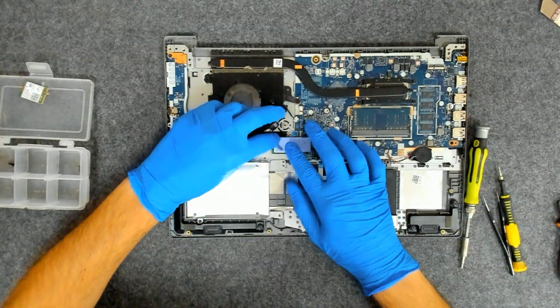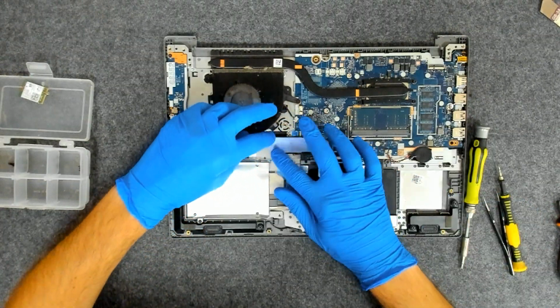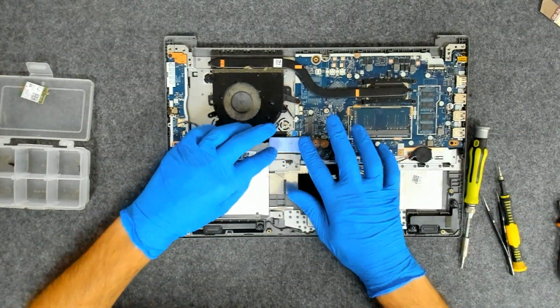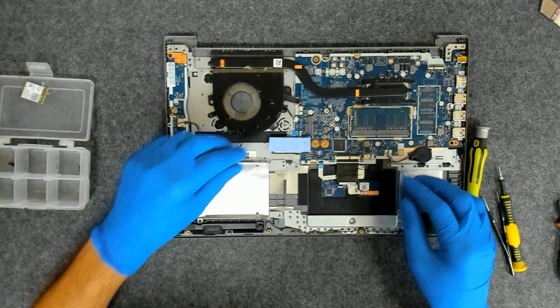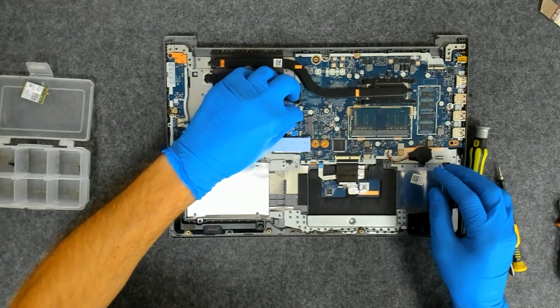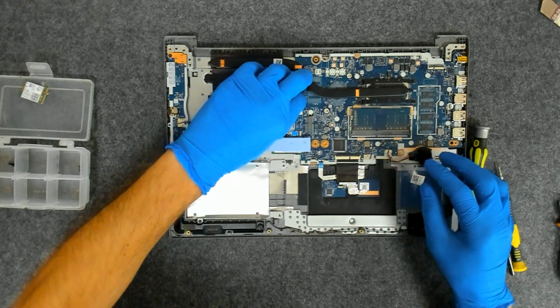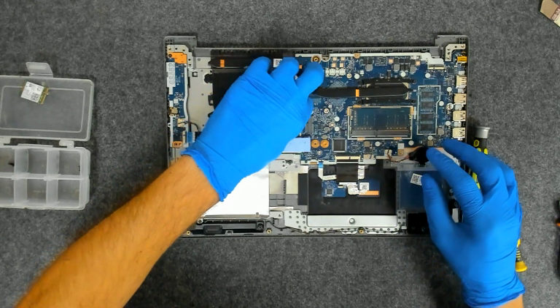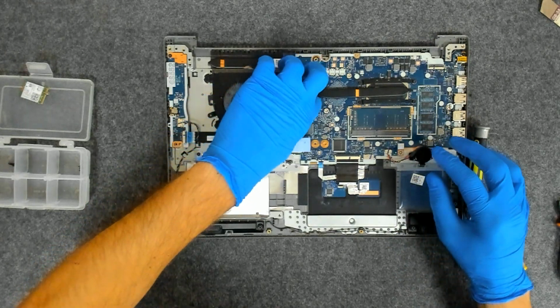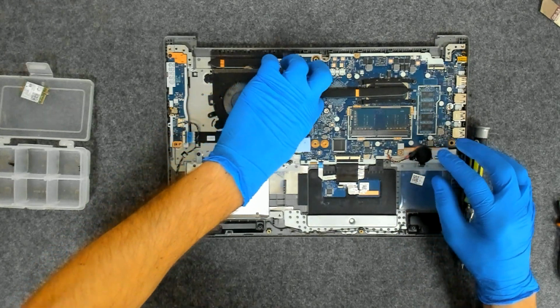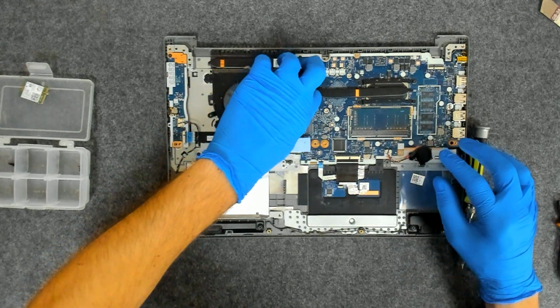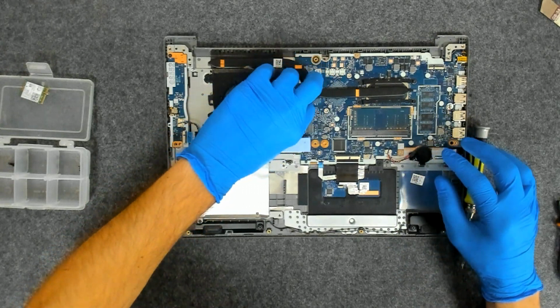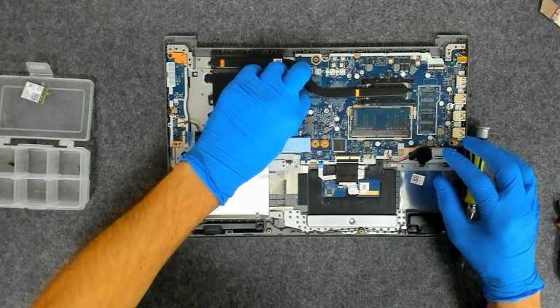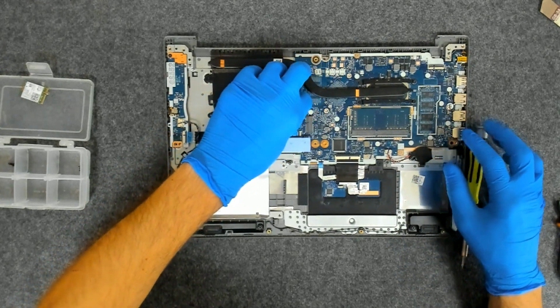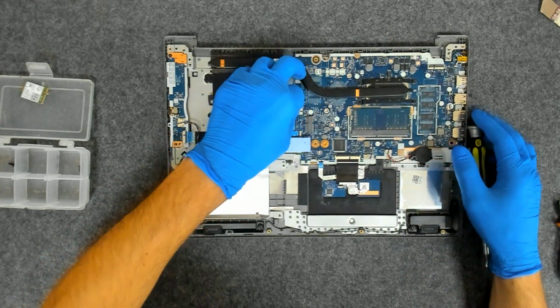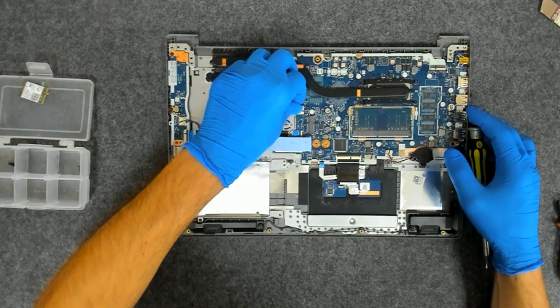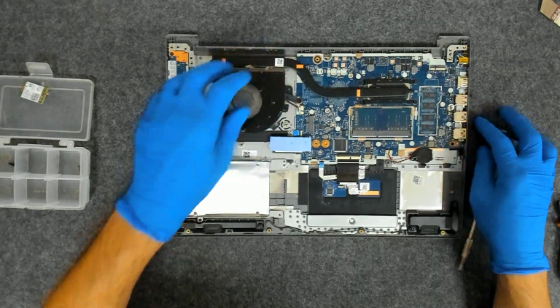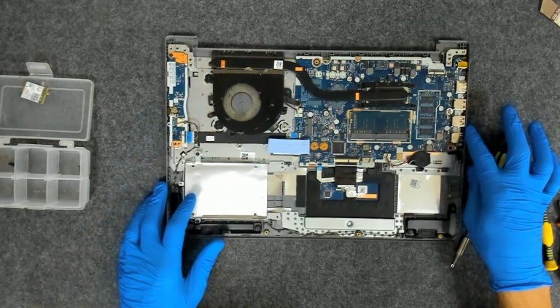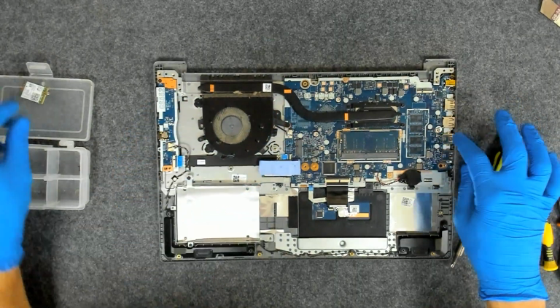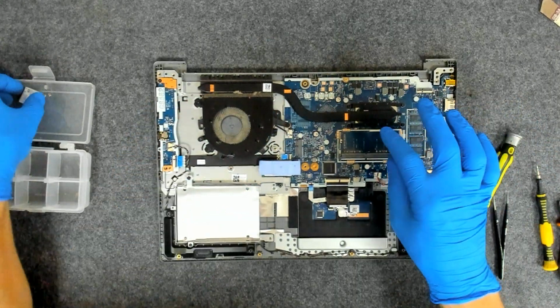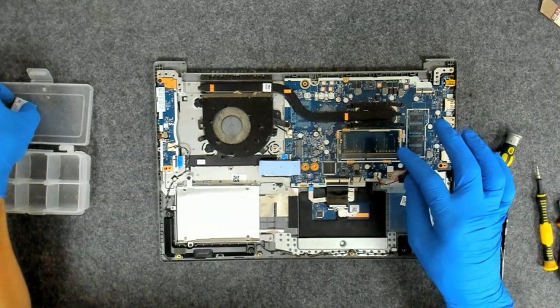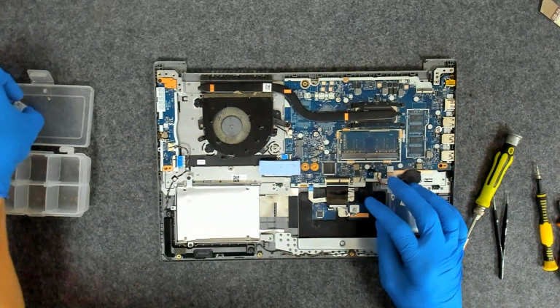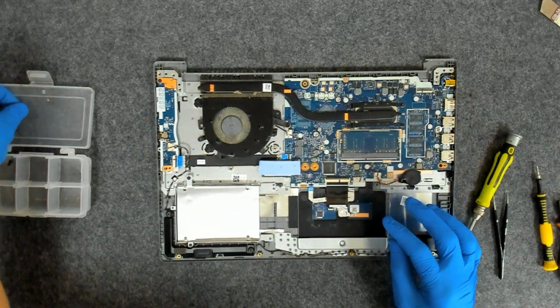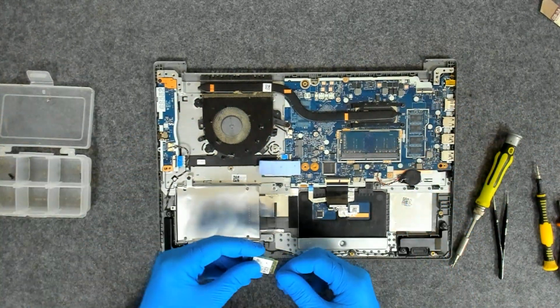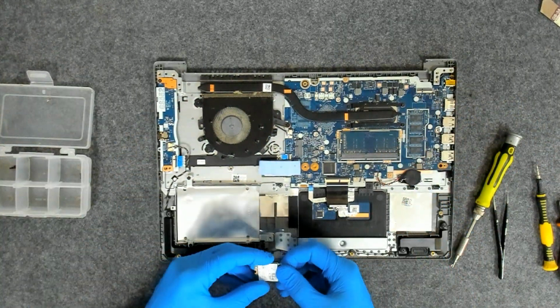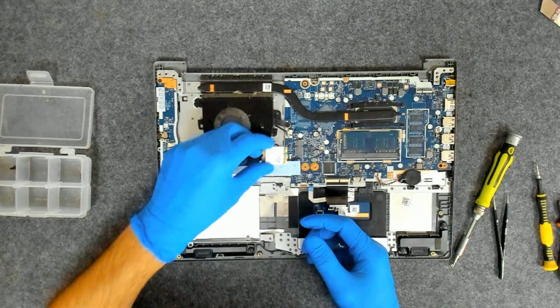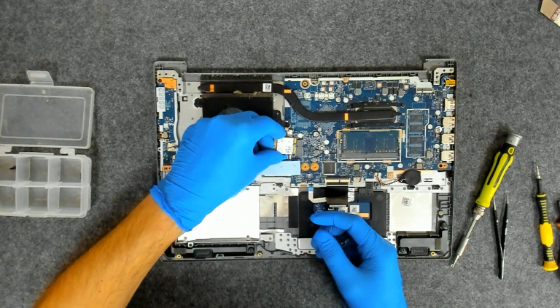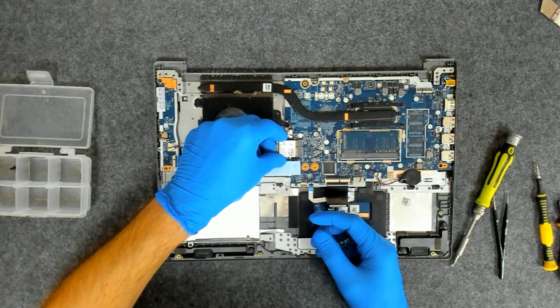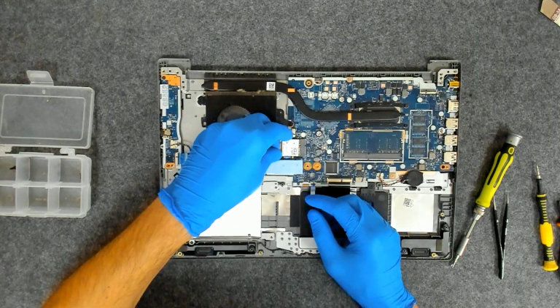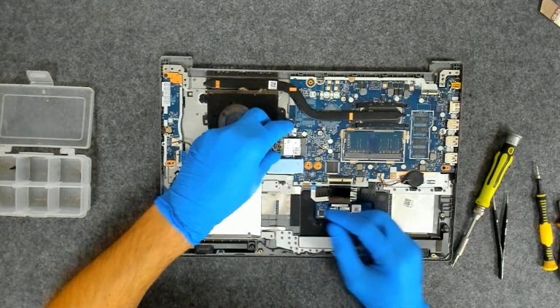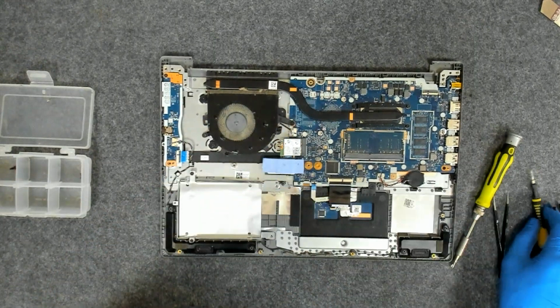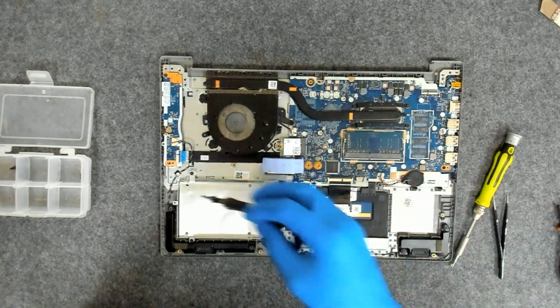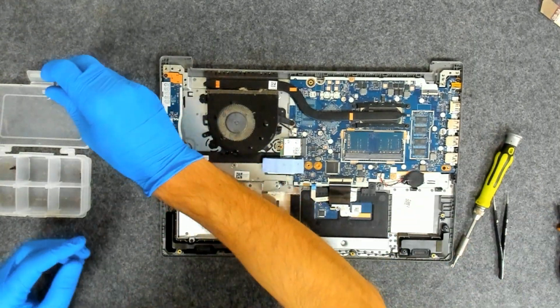I'm going to put the thermal pad back and we're going to connect the fan. Now the Wi-Fi card — same story.